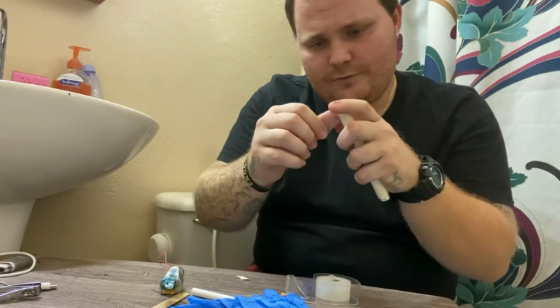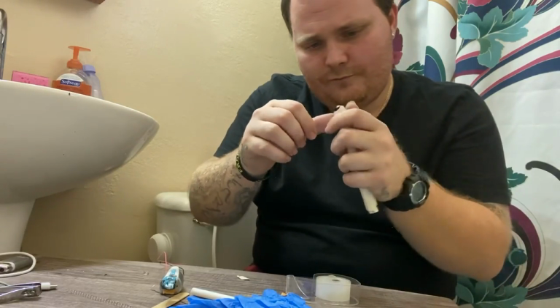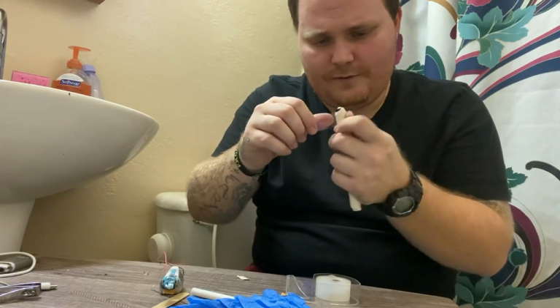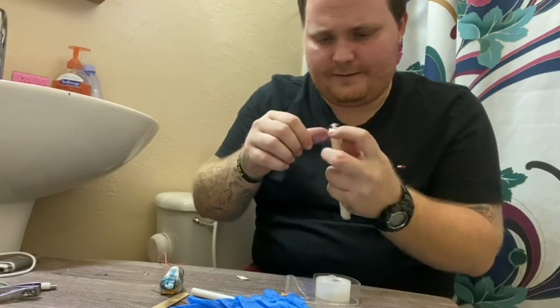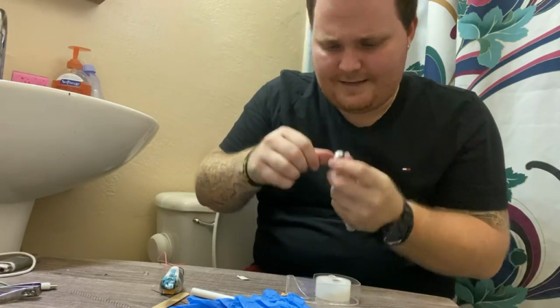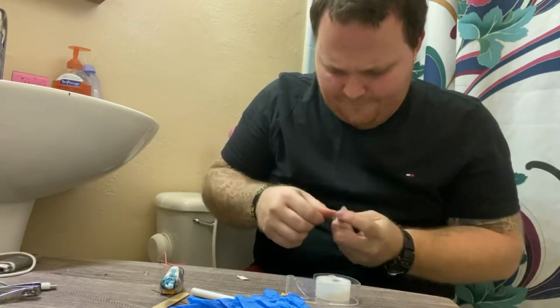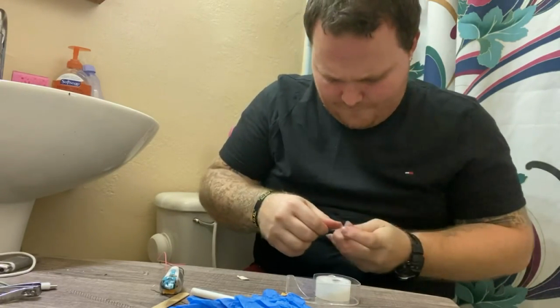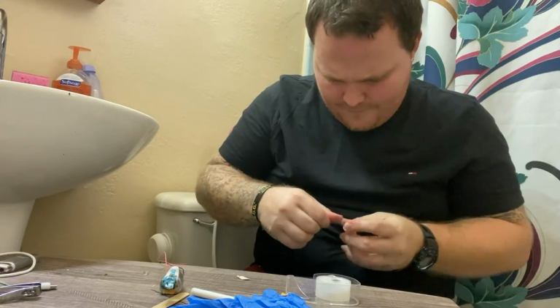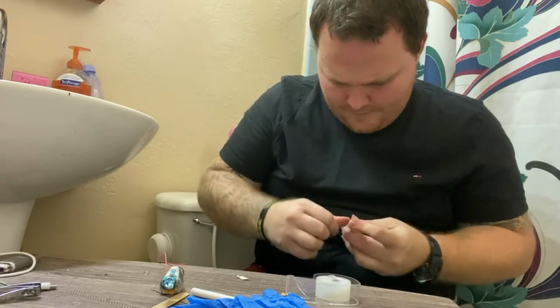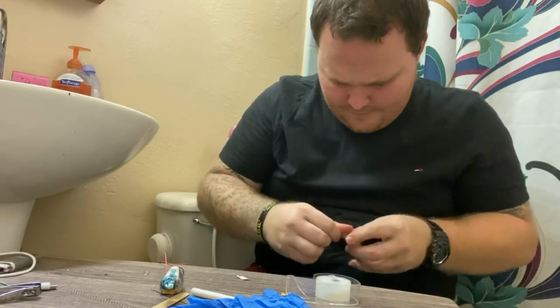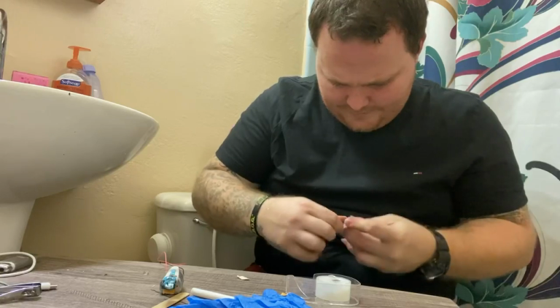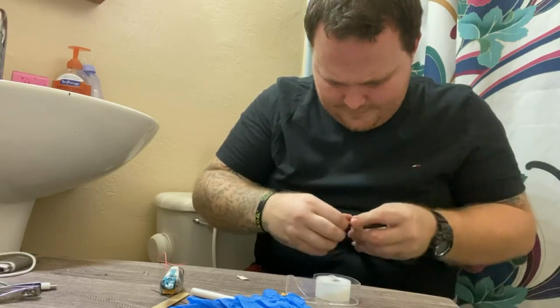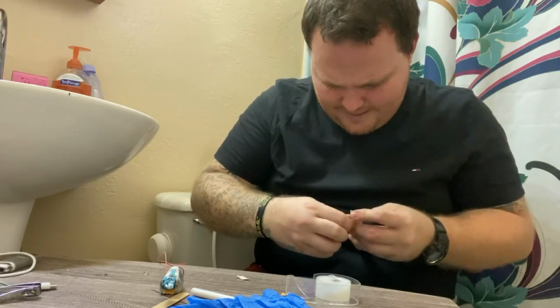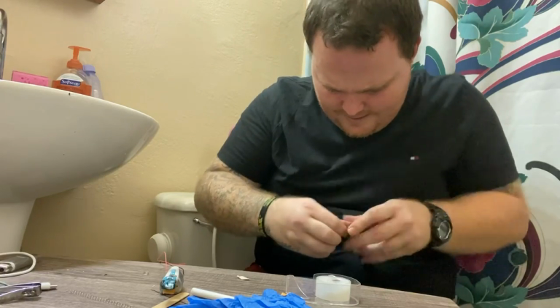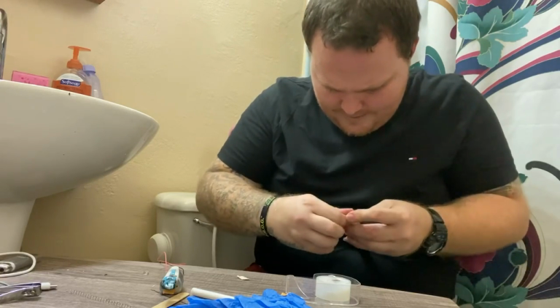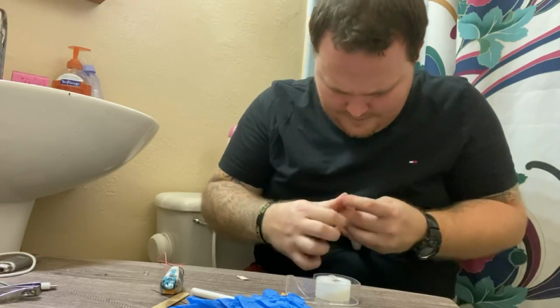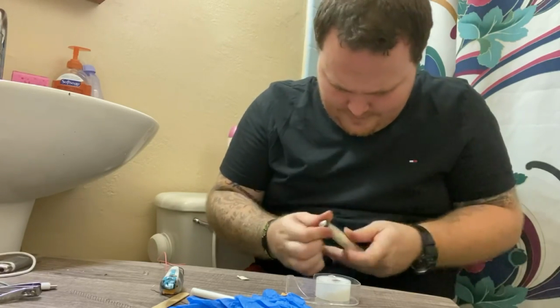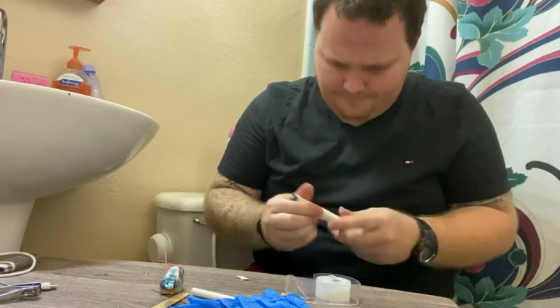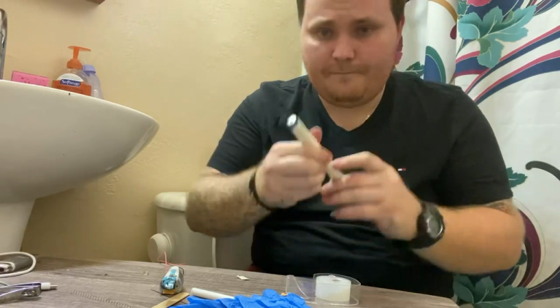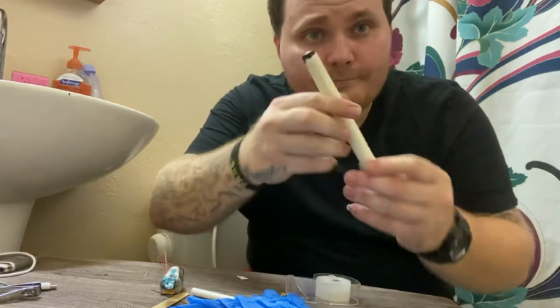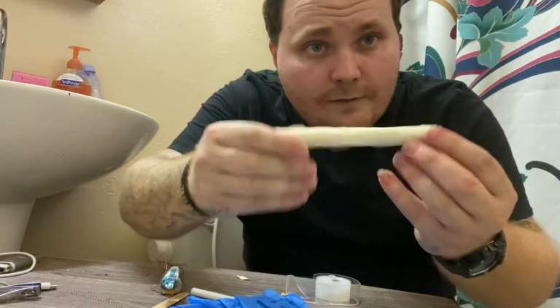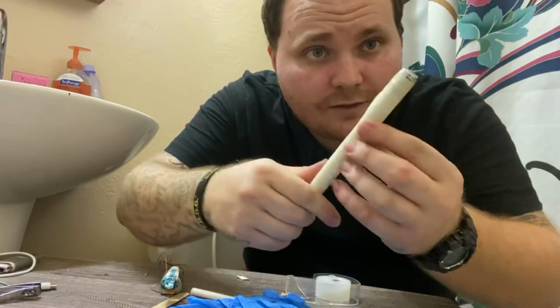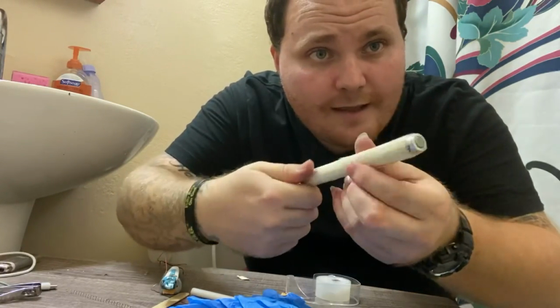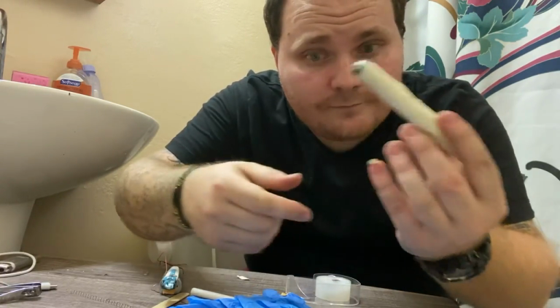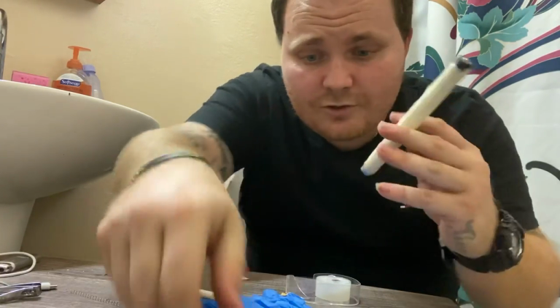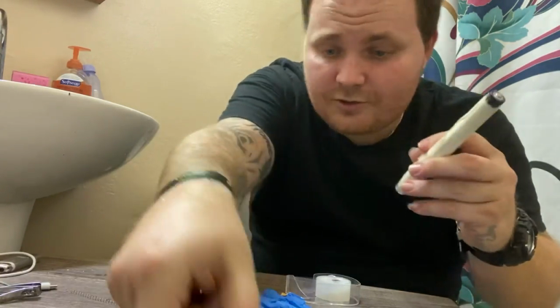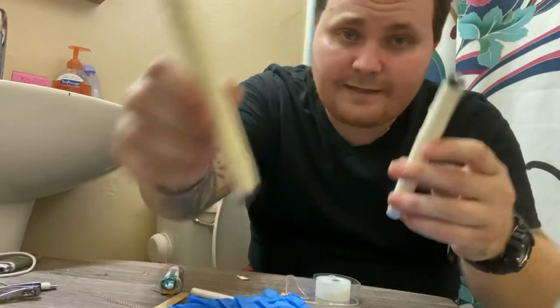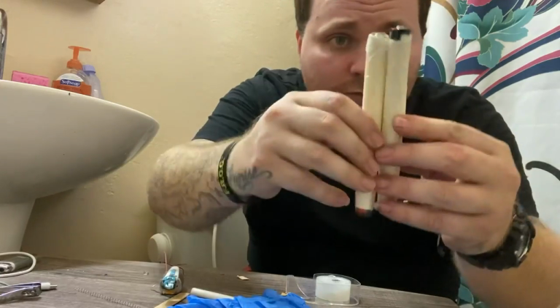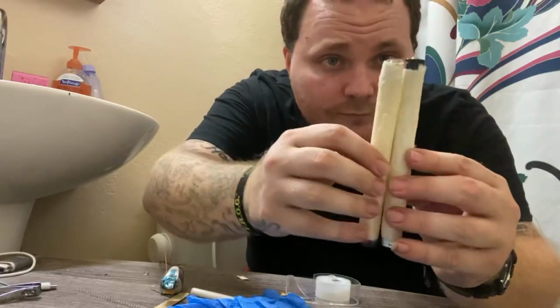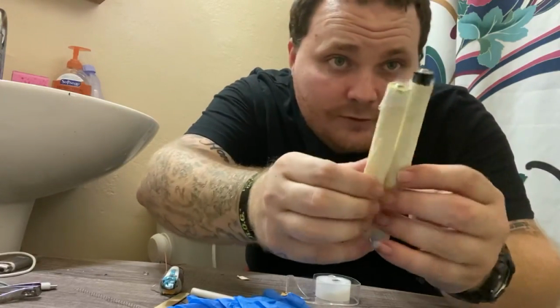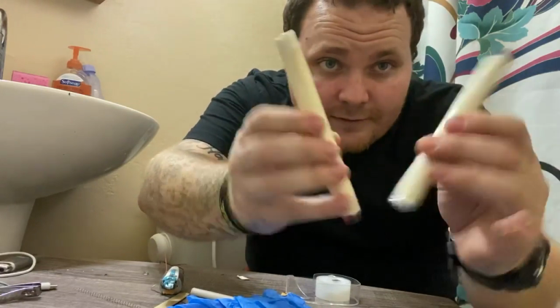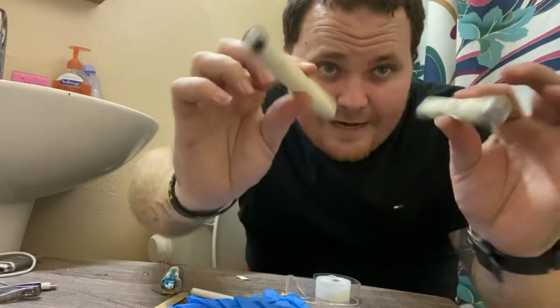Go ahead and get this nice and firm, nice and tight — boom. Just like that, so it looks just like this one. They're identical.